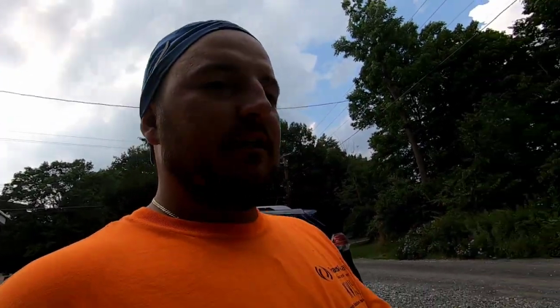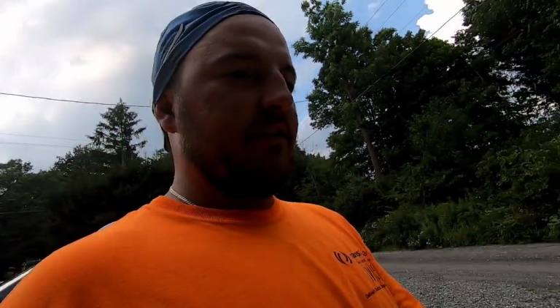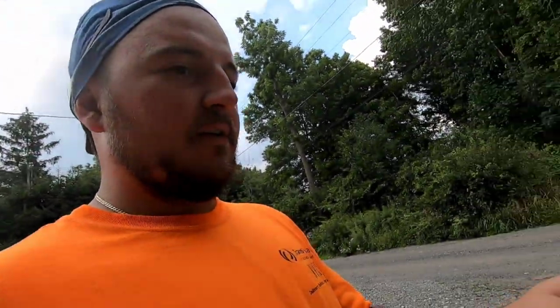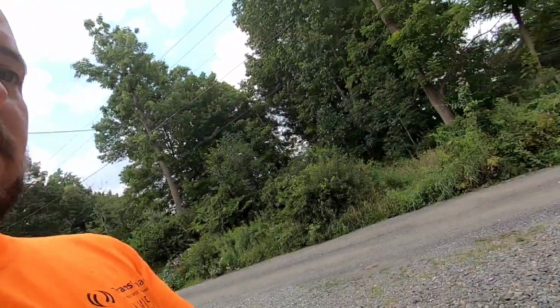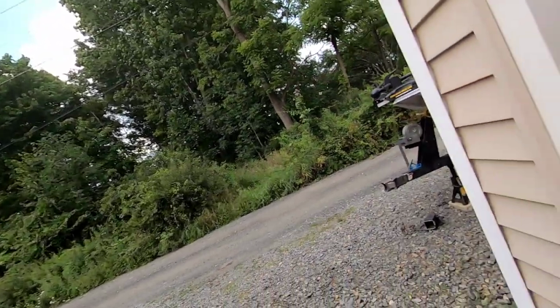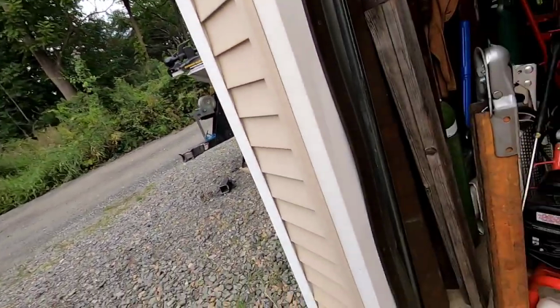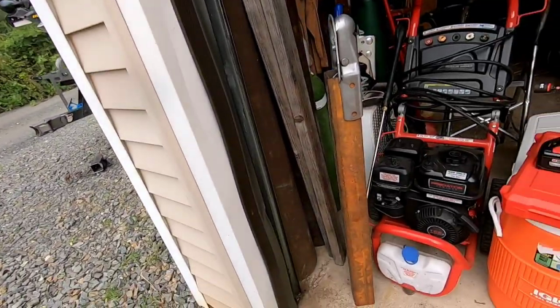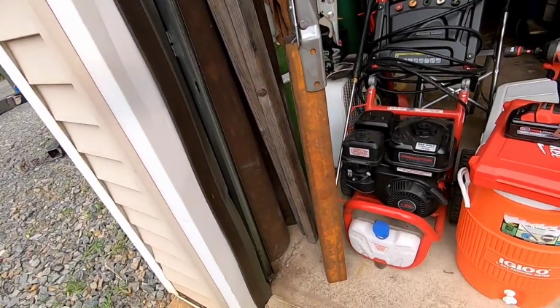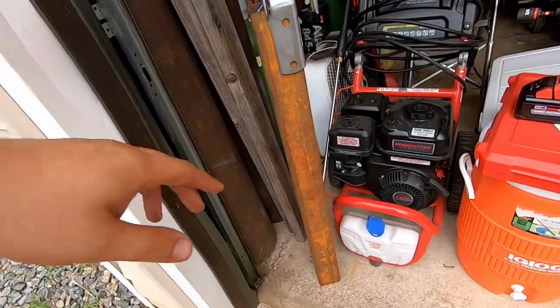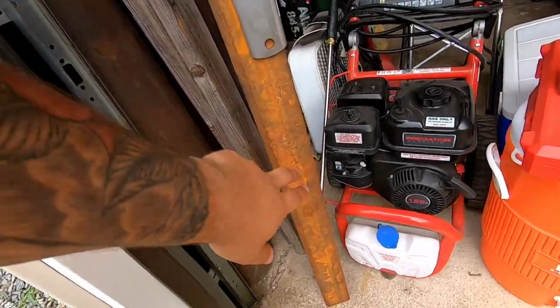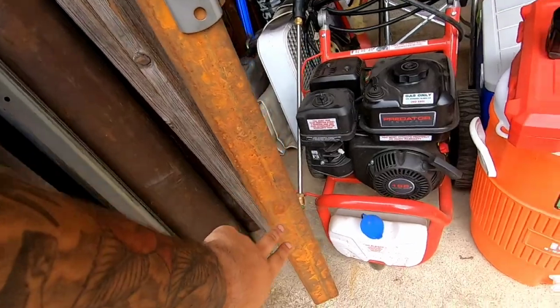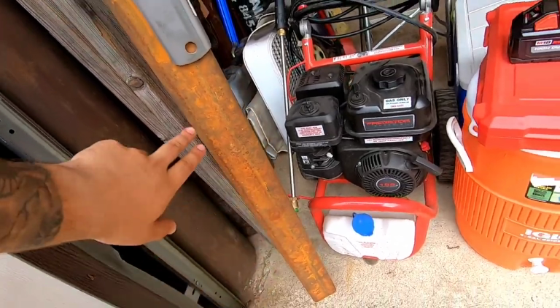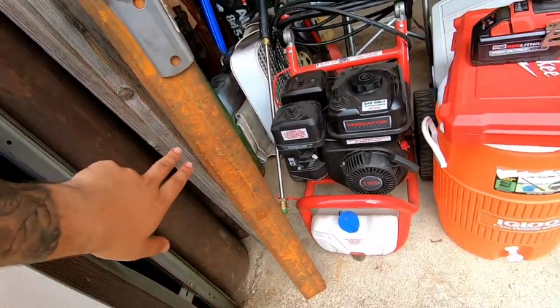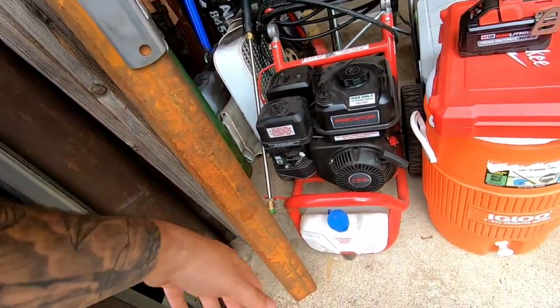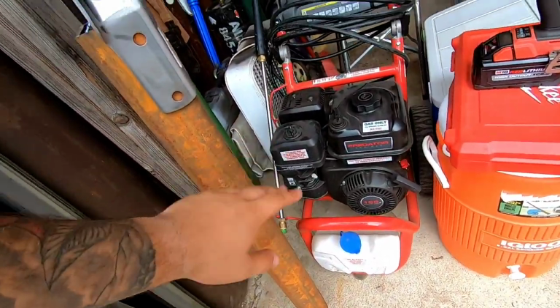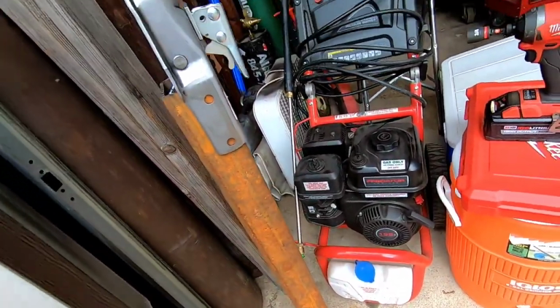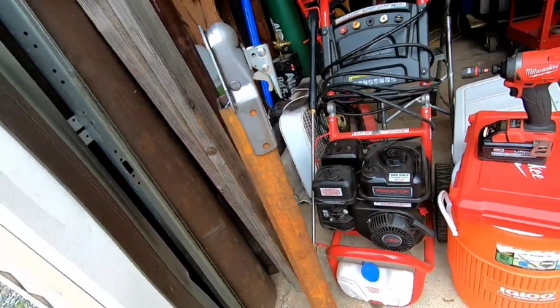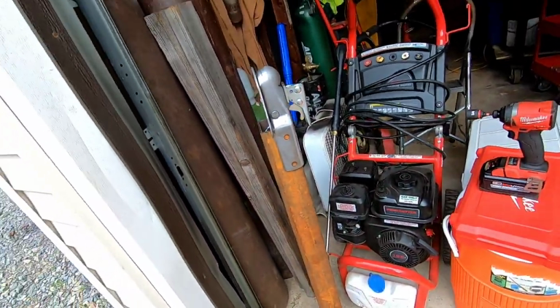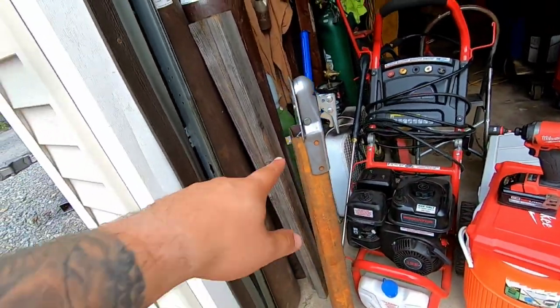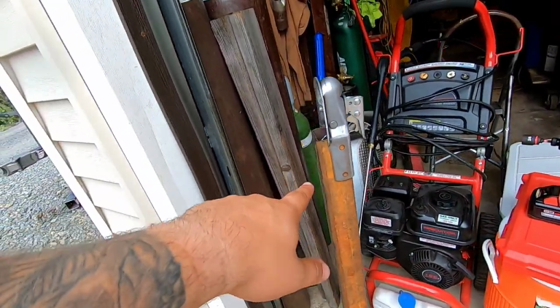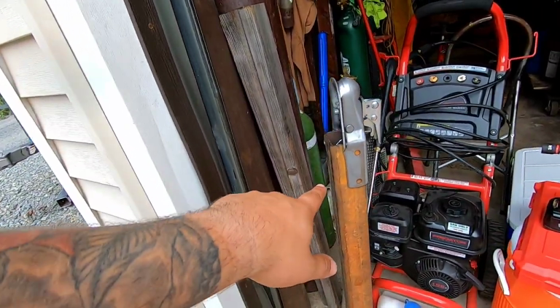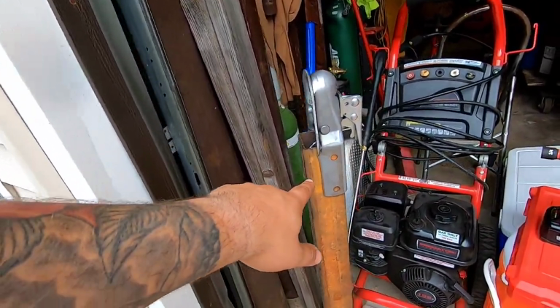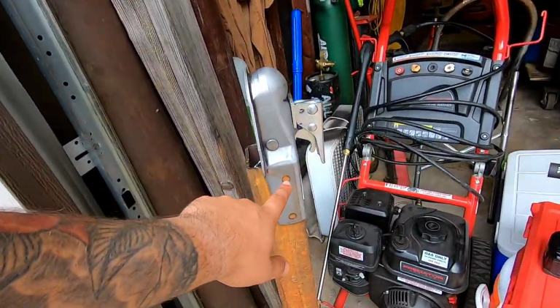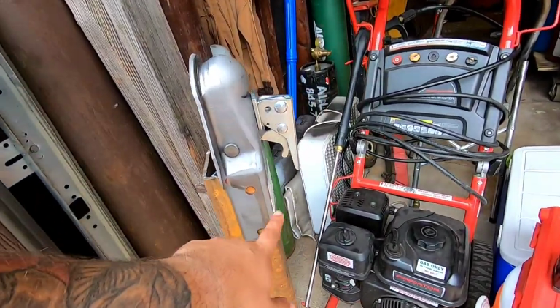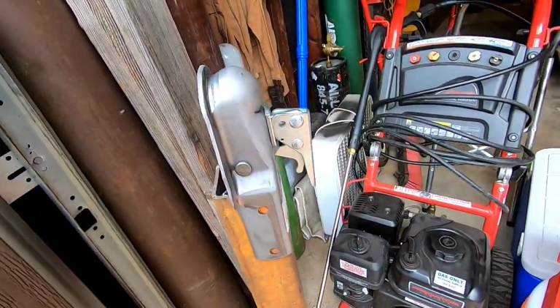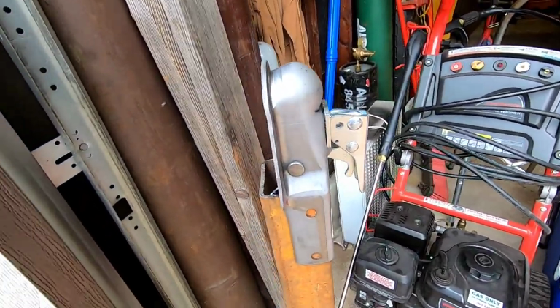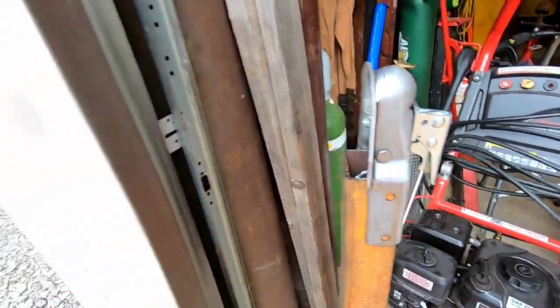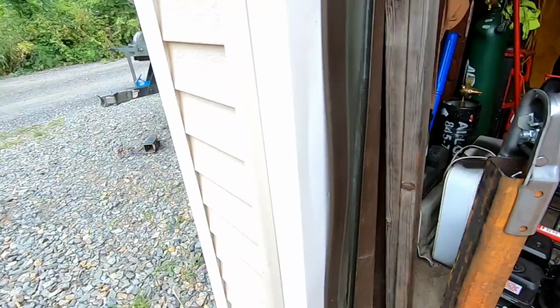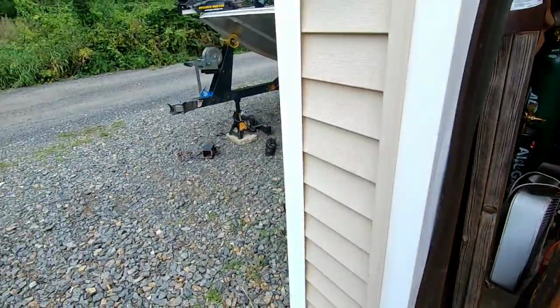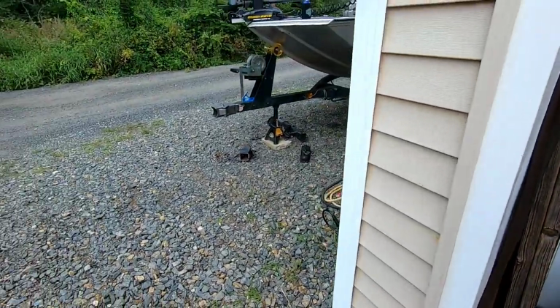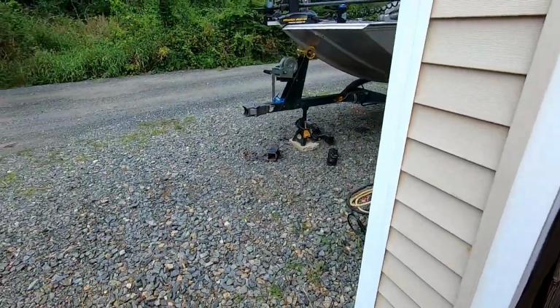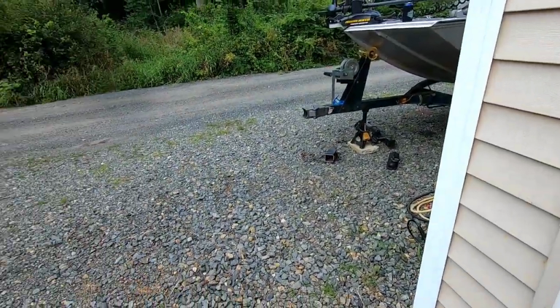I just need to figure the length for the new piece here. I'm going to cut it down, clean it up for him, weld this on, and get this thing rolling.